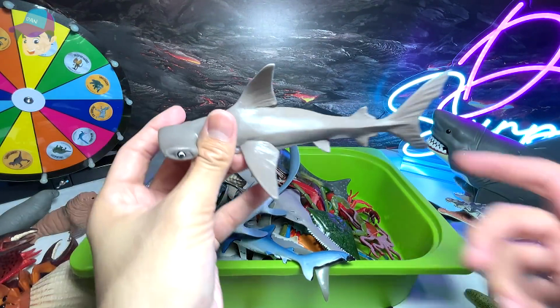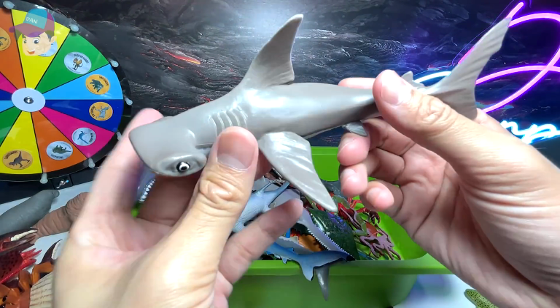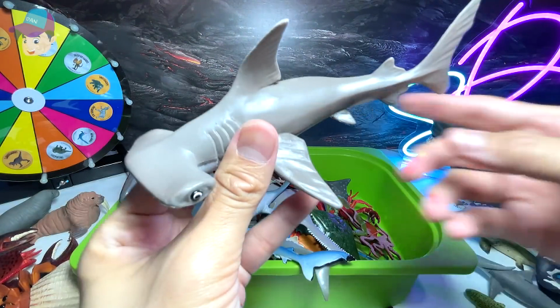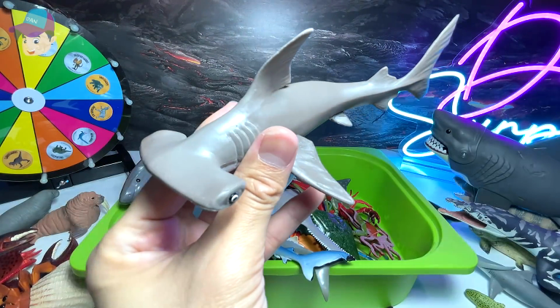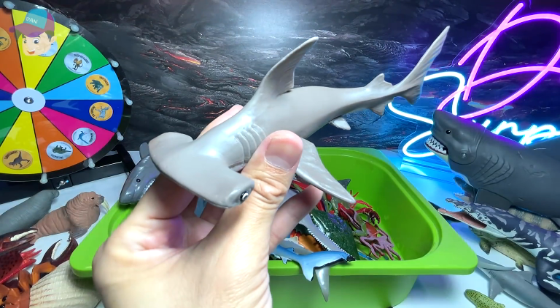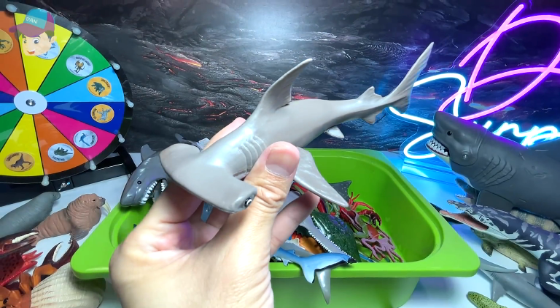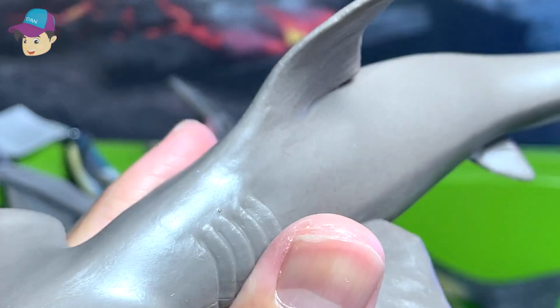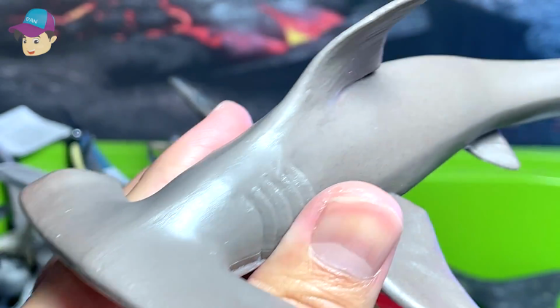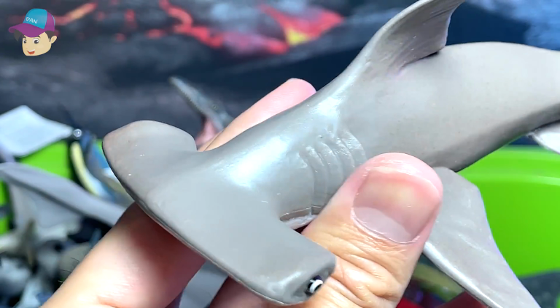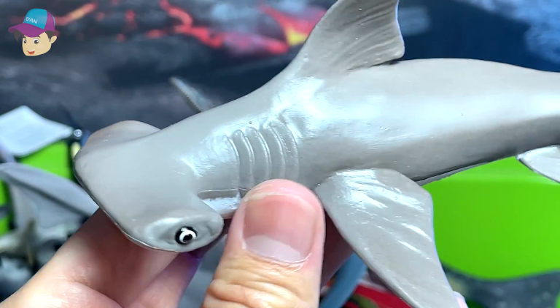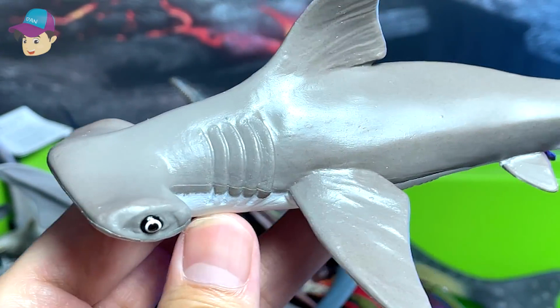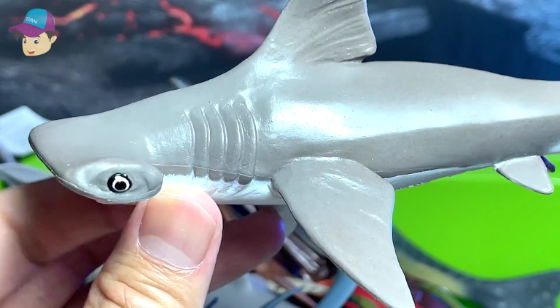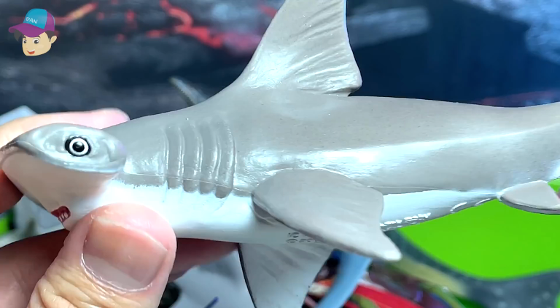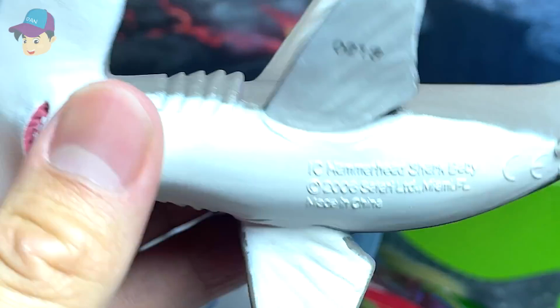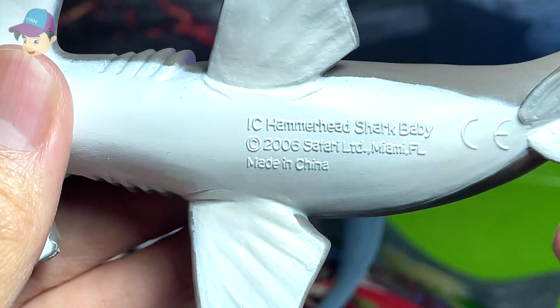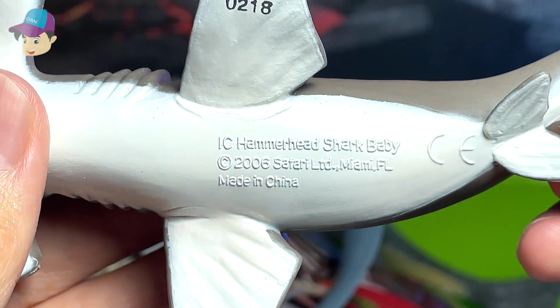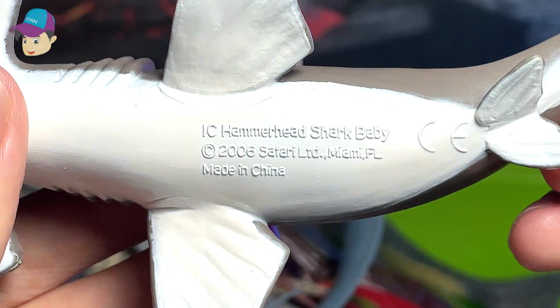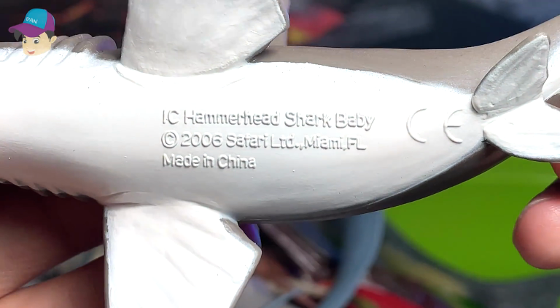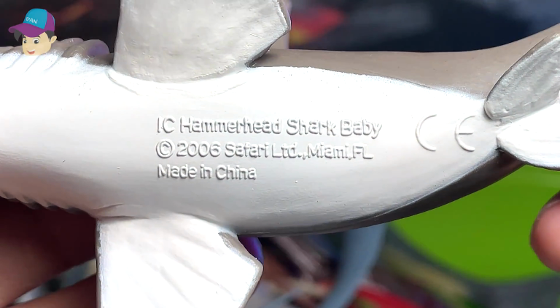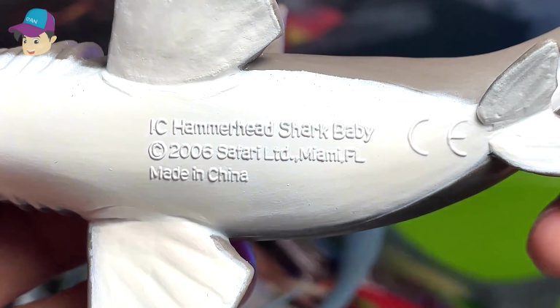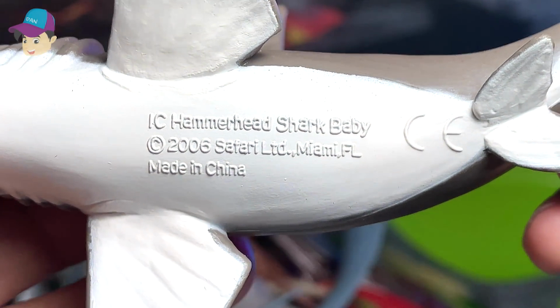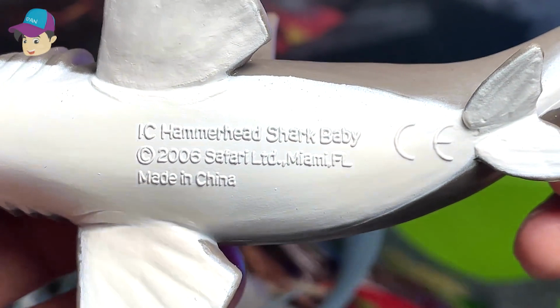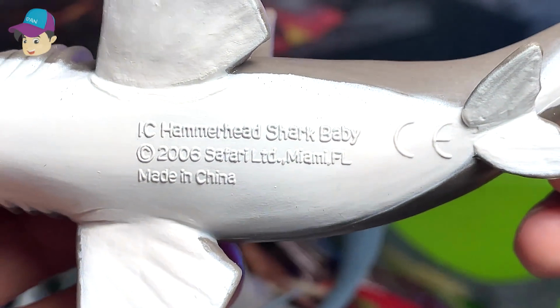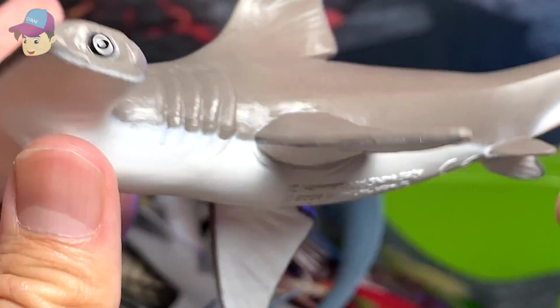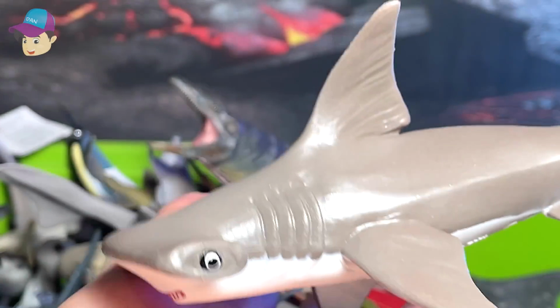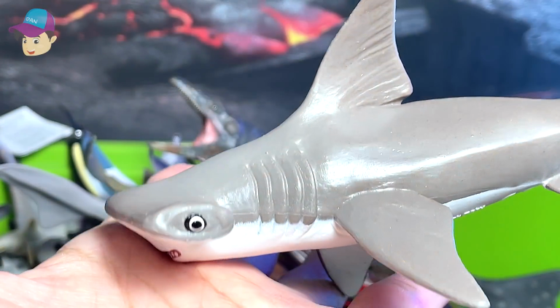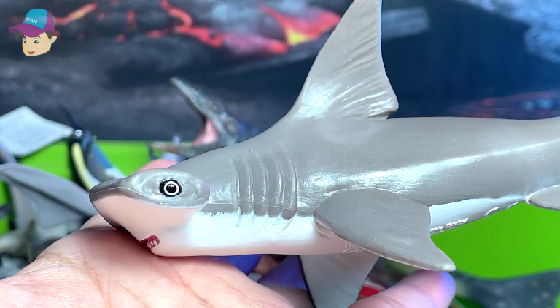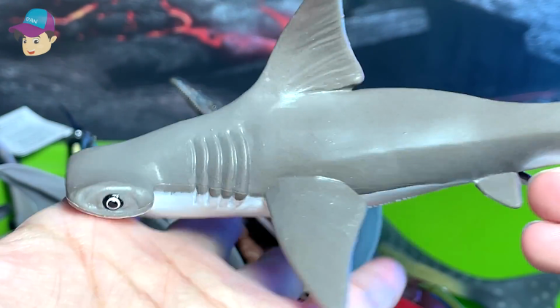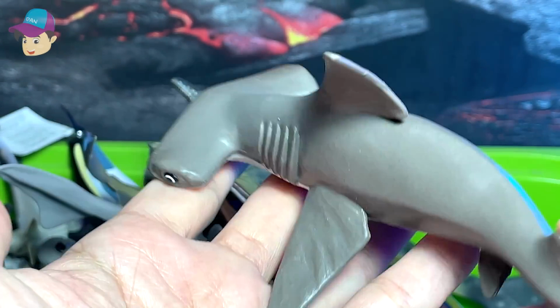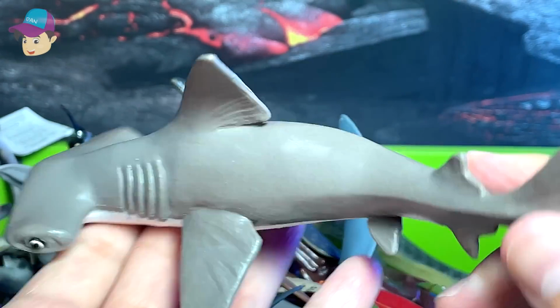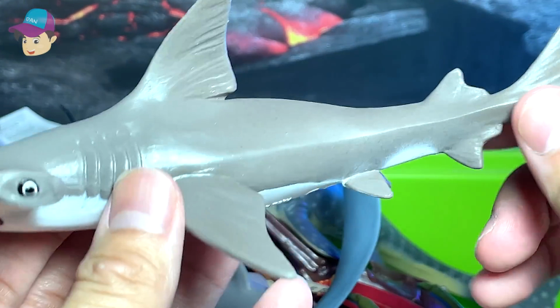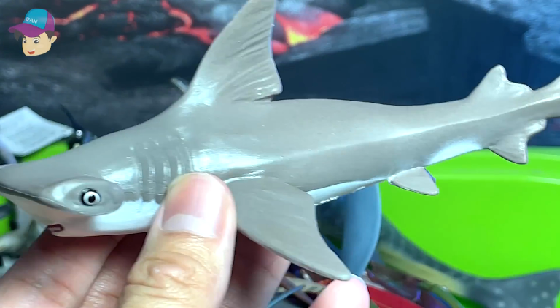This is a hammerhead shark. Let's take a close look at what is written right below — it basically says hammerhead shark baby, so it's like a smaller version.